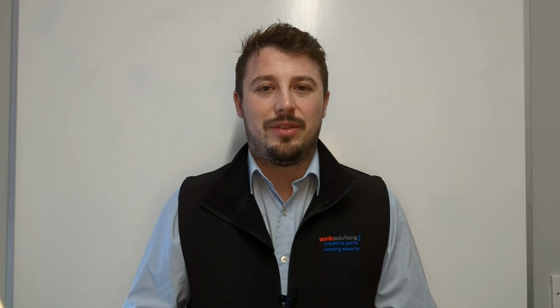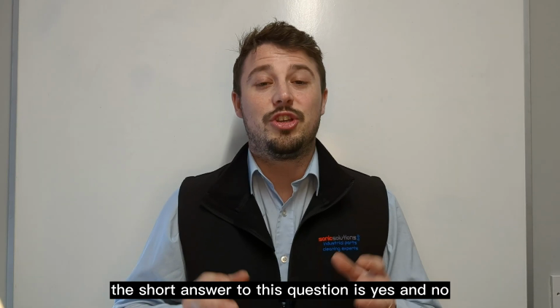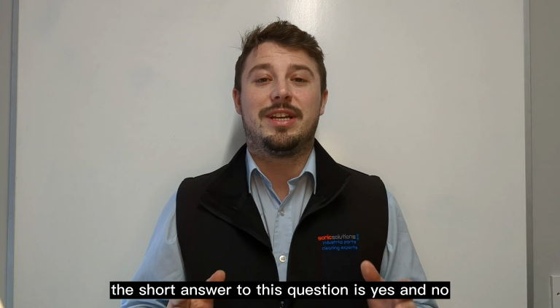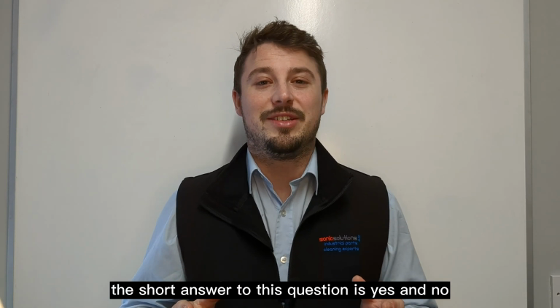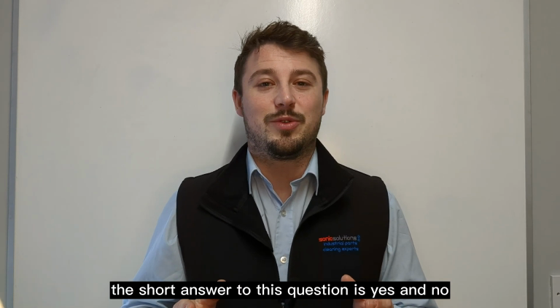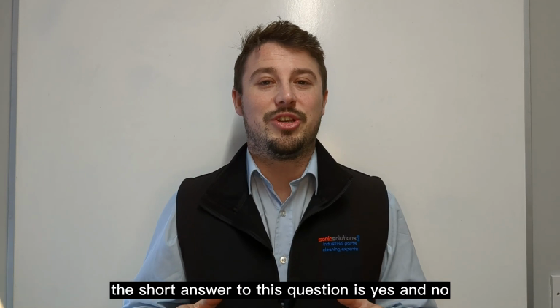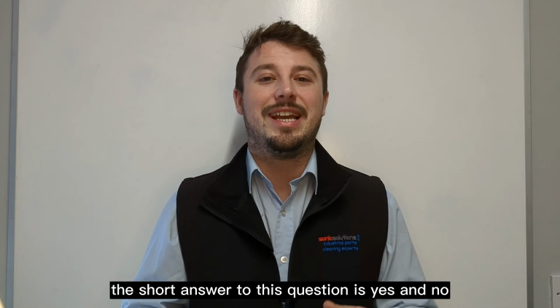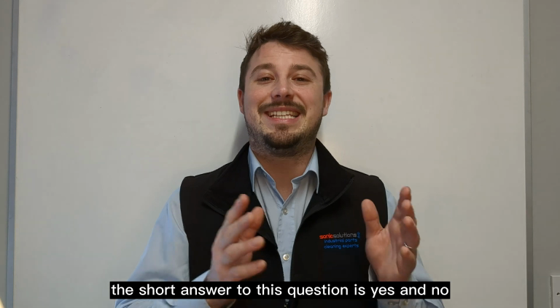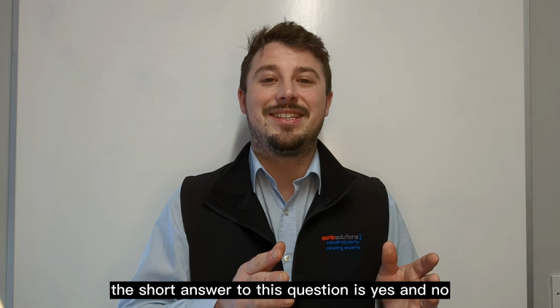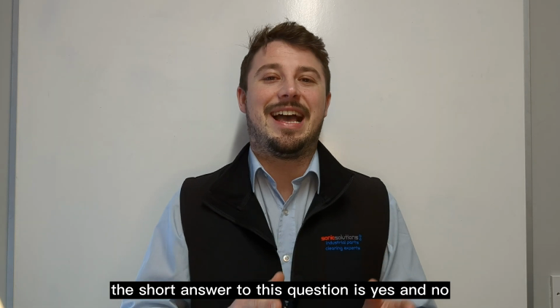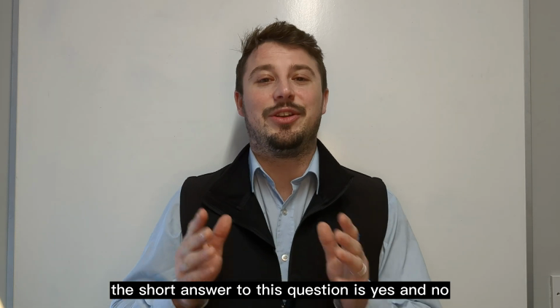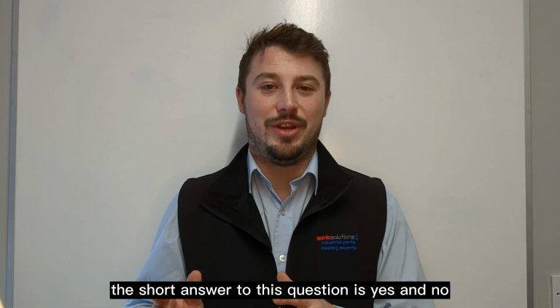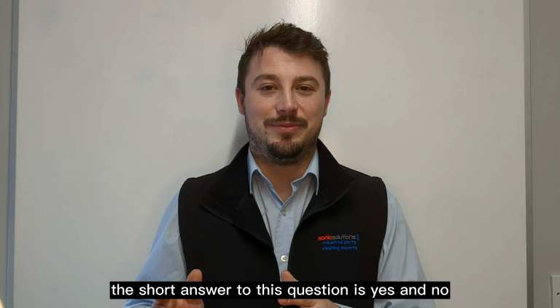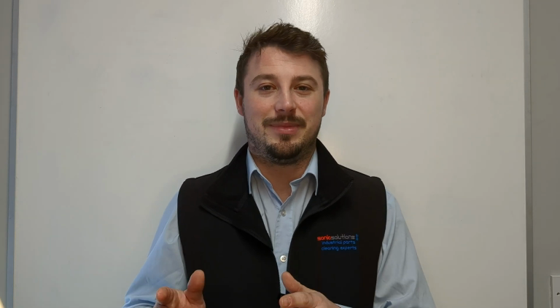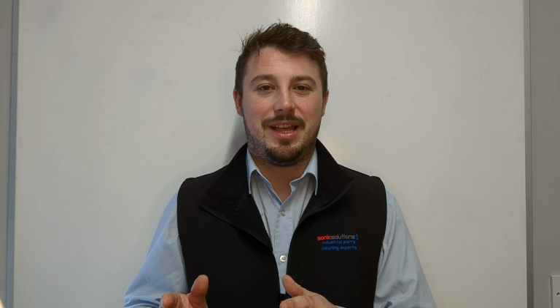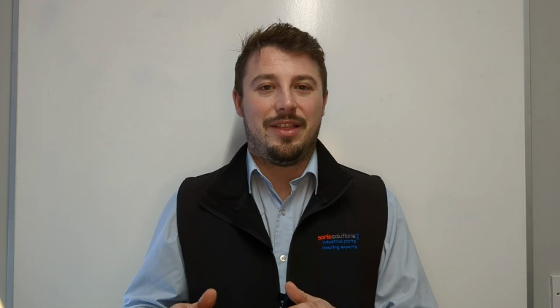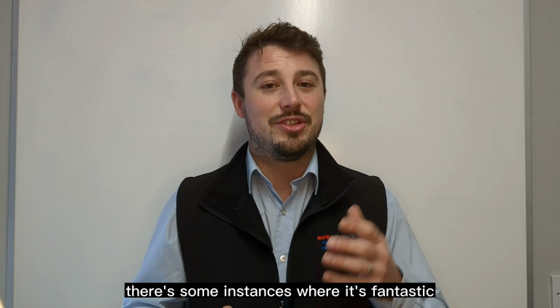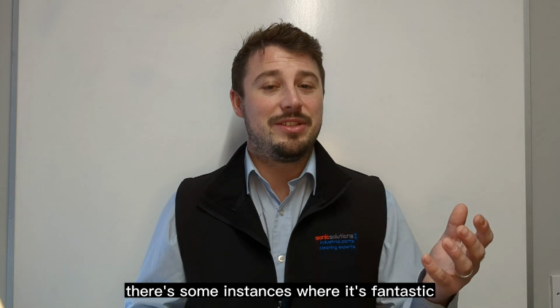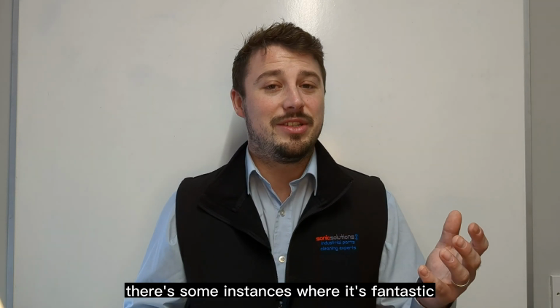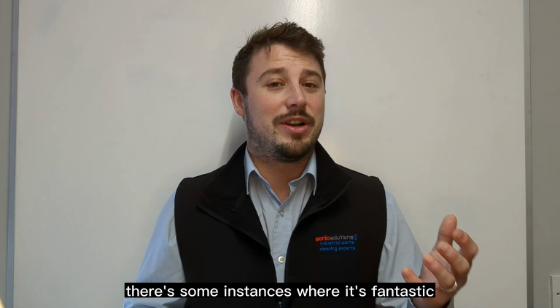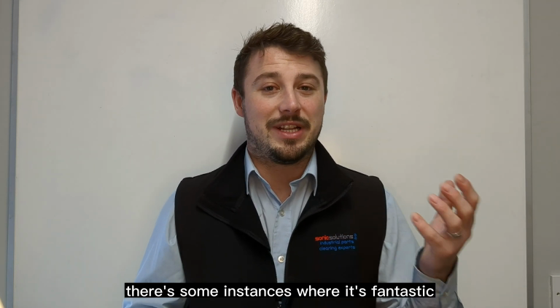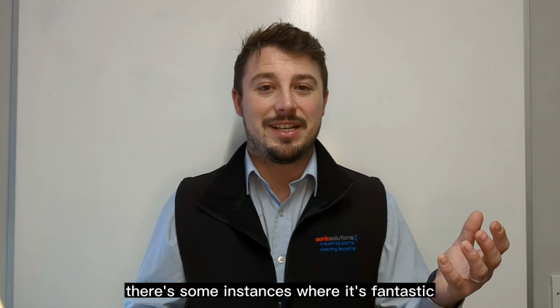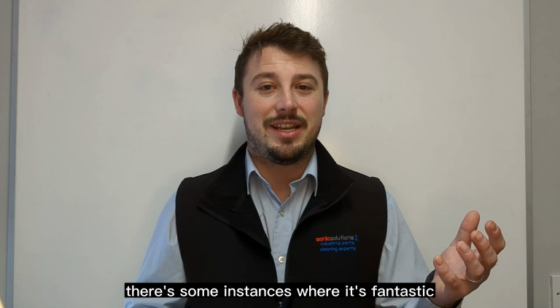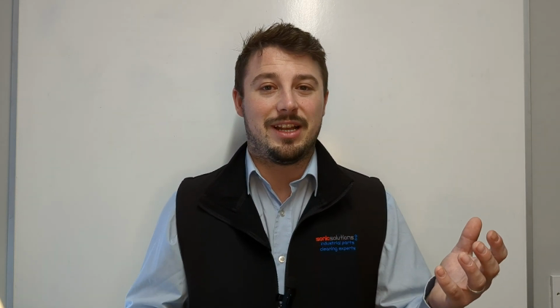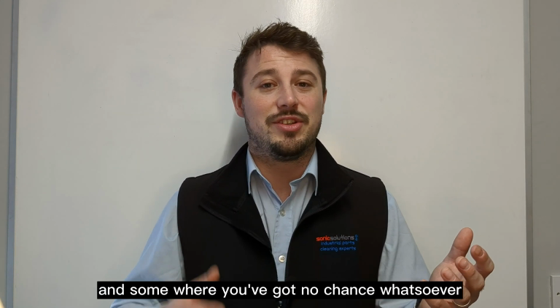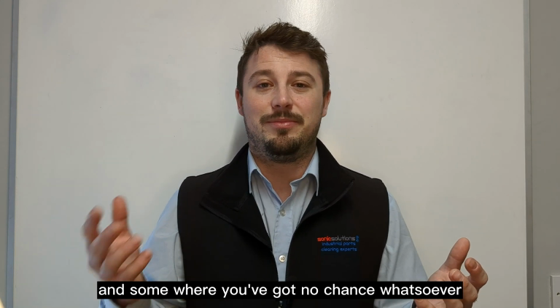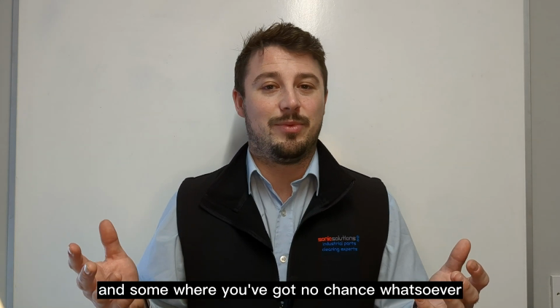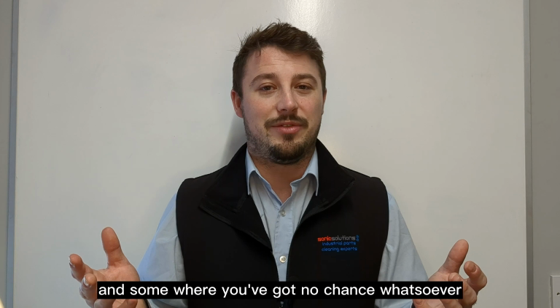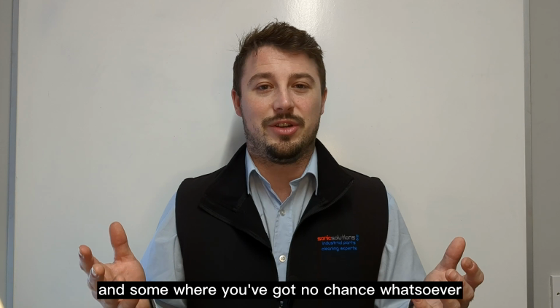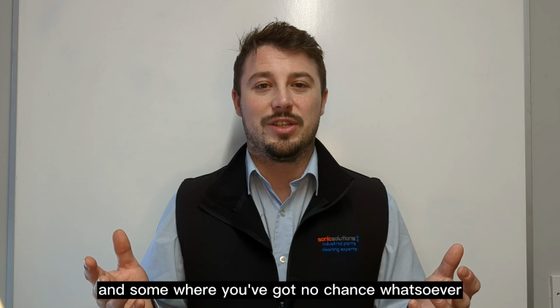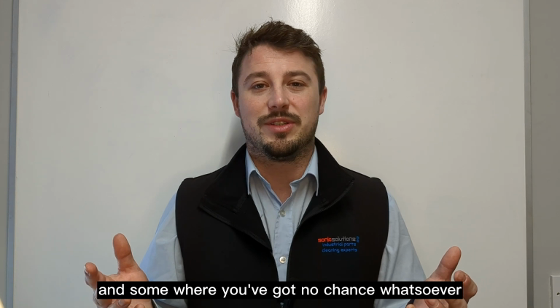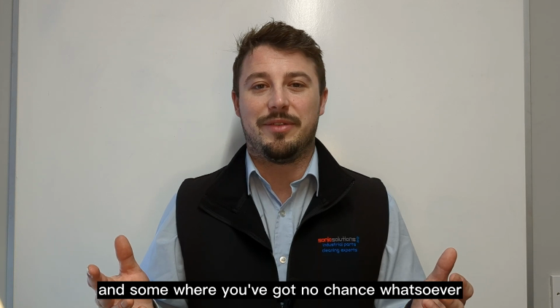The short answer to this question is yes and no. There are some instances where it's fantastic and some where you've got no chance whatsoever.